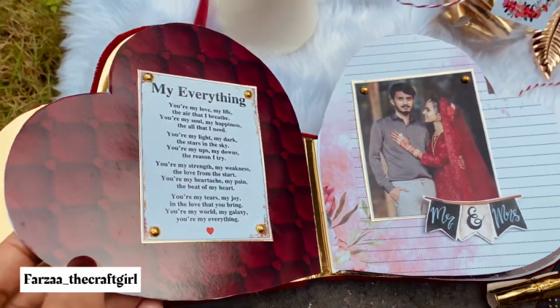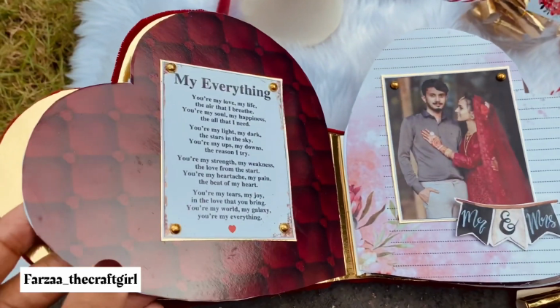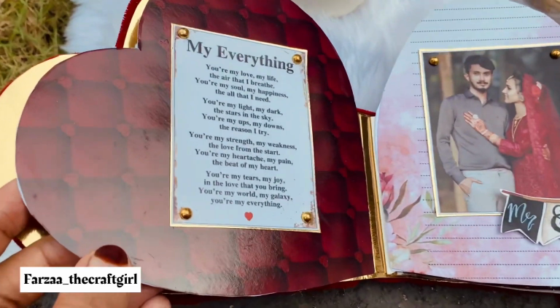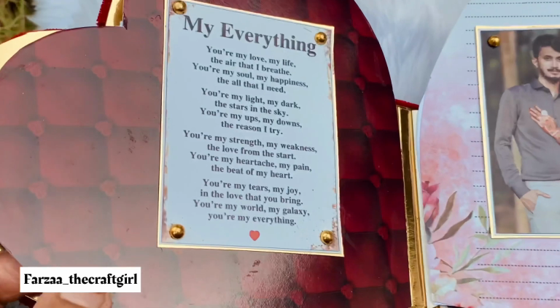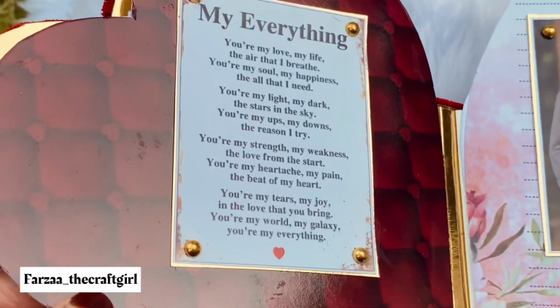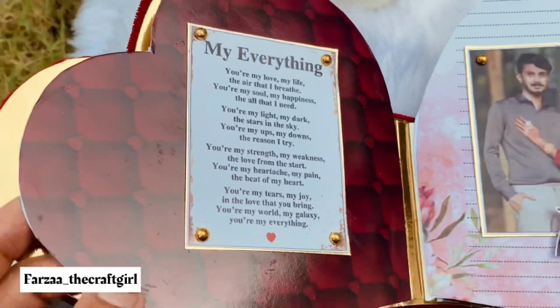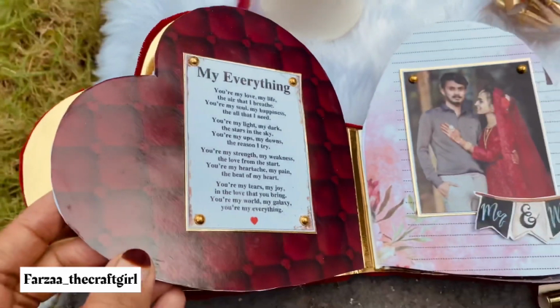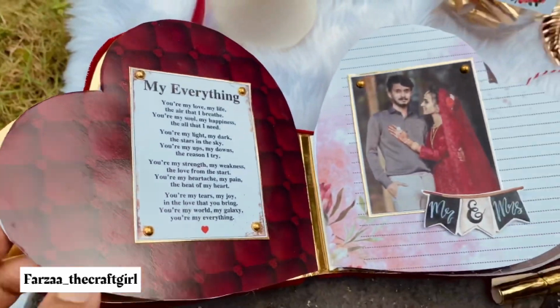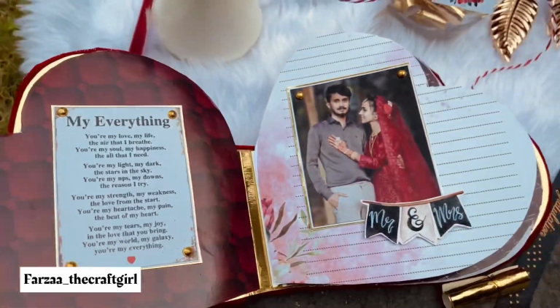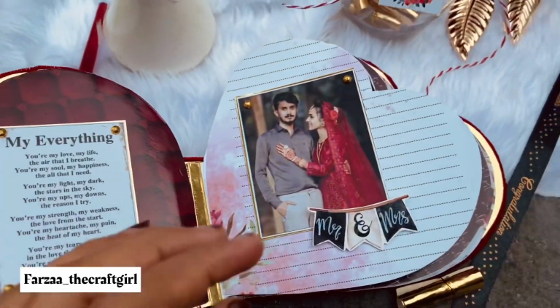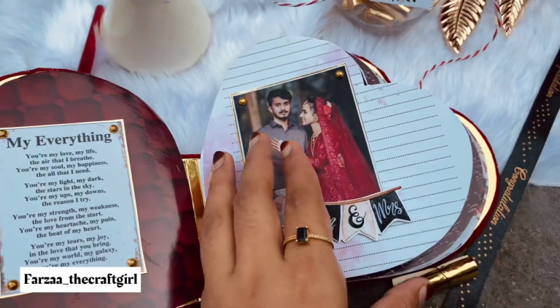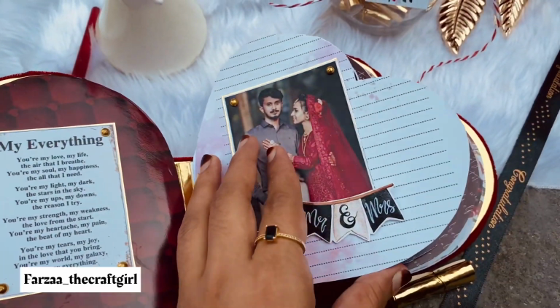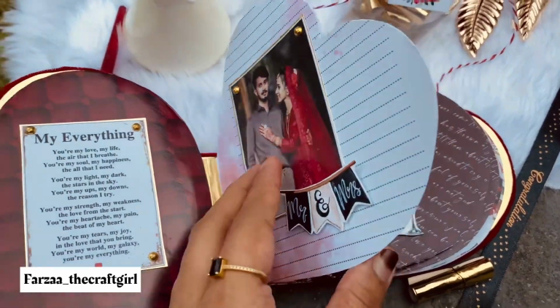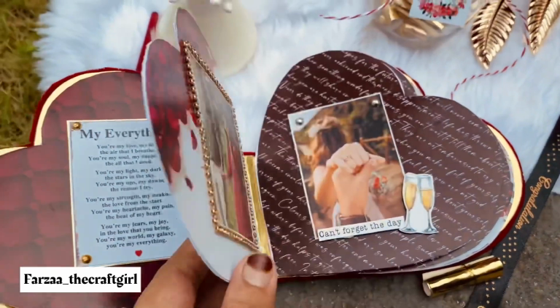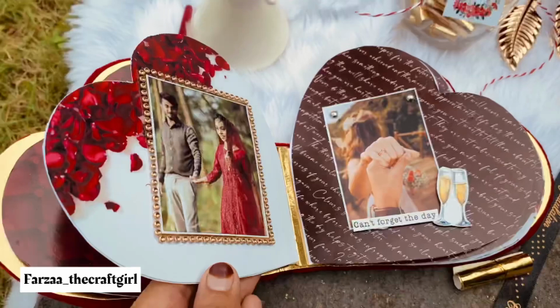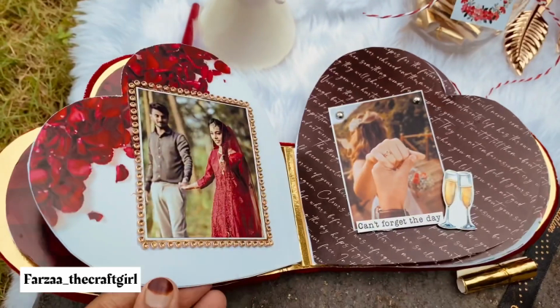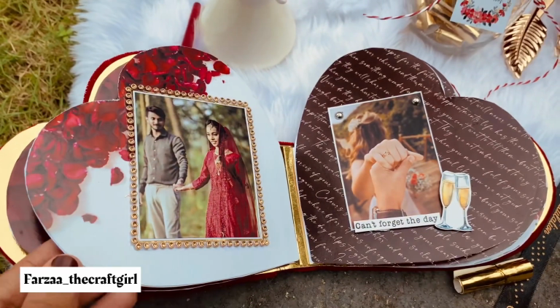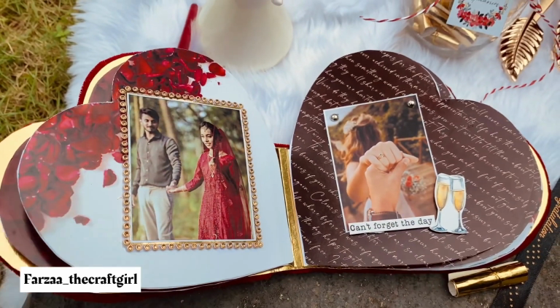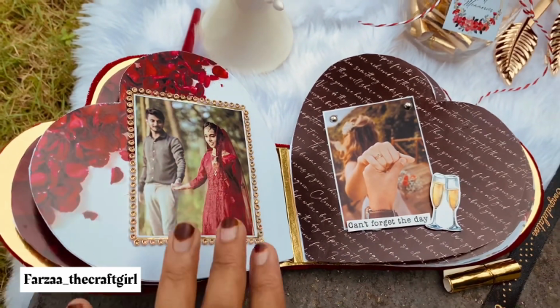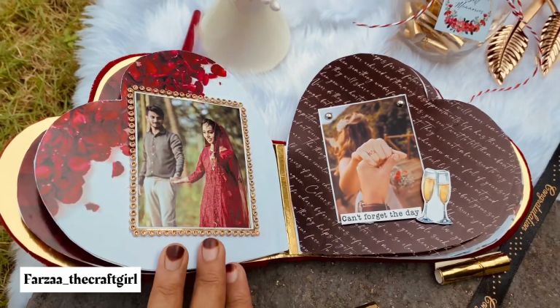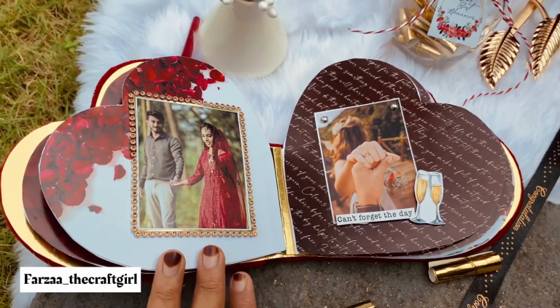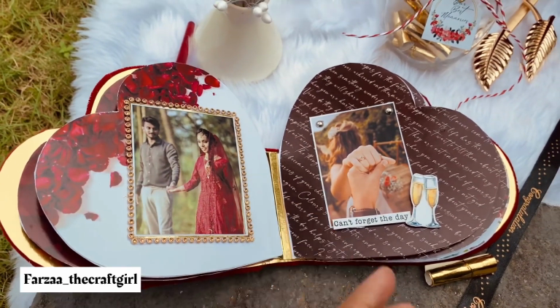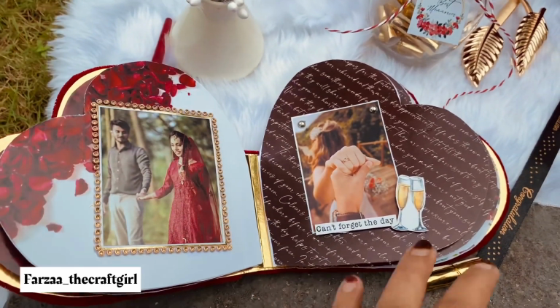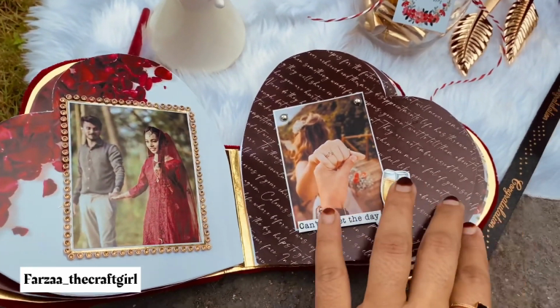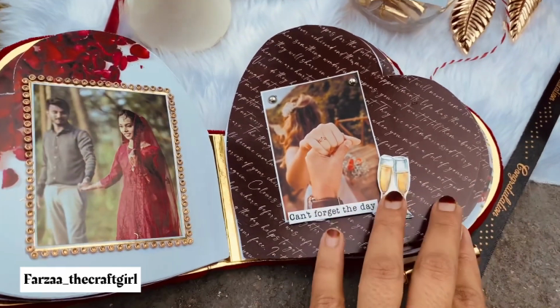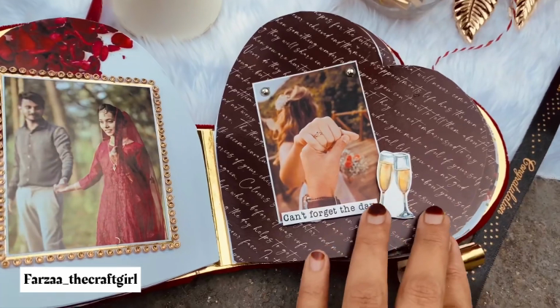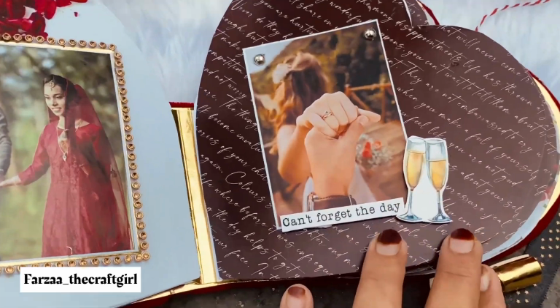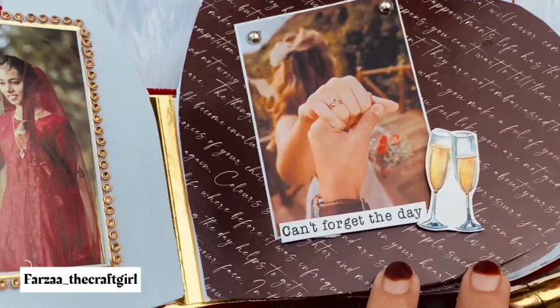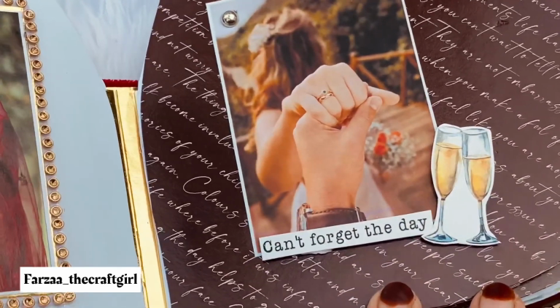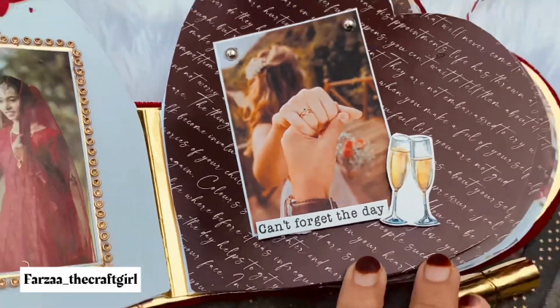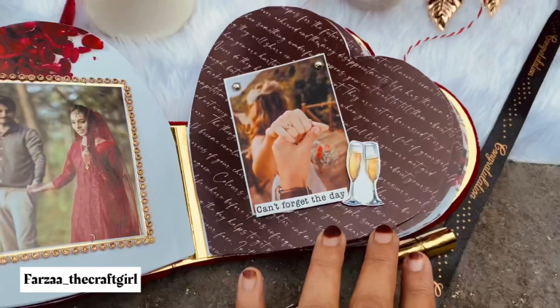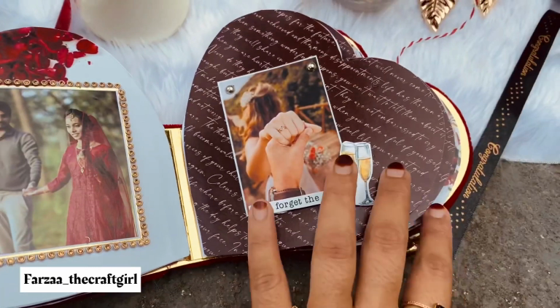I've got the same photo. I've got a few photos, so I uploaded it. I'm going to share it with you. If you like this video, share and subscribe.